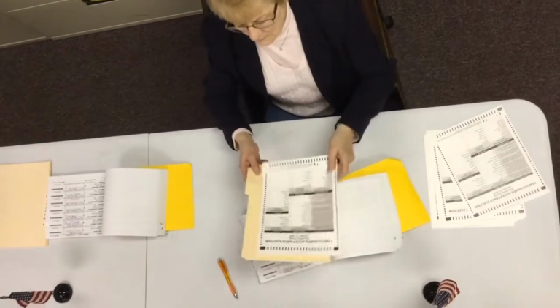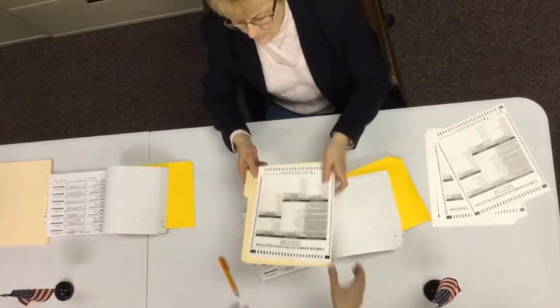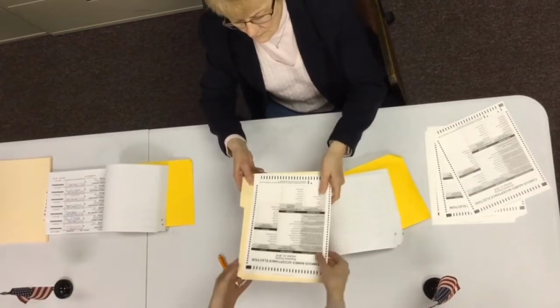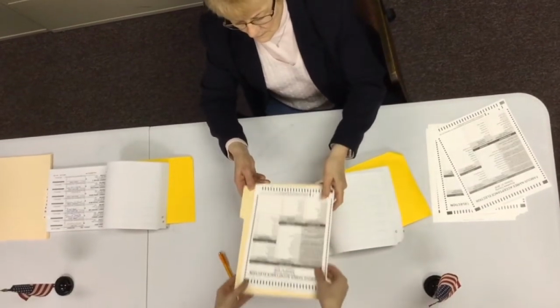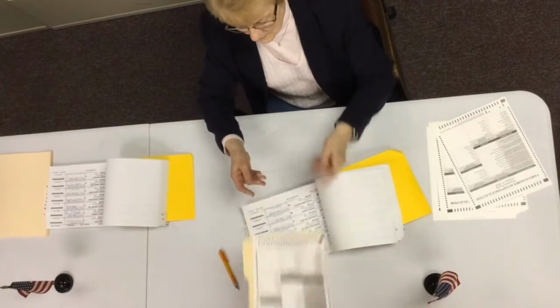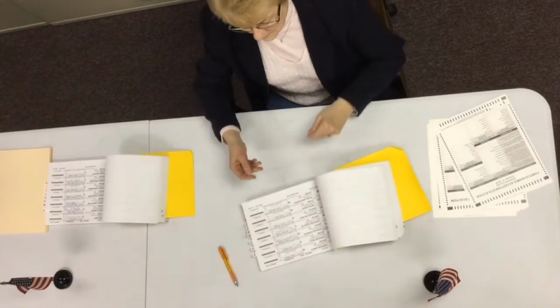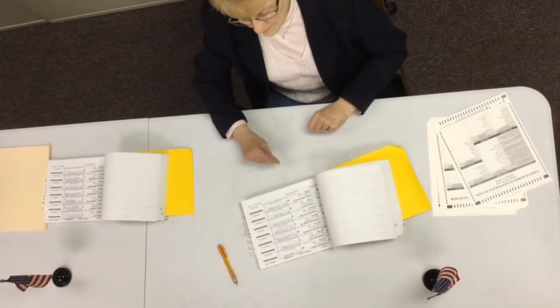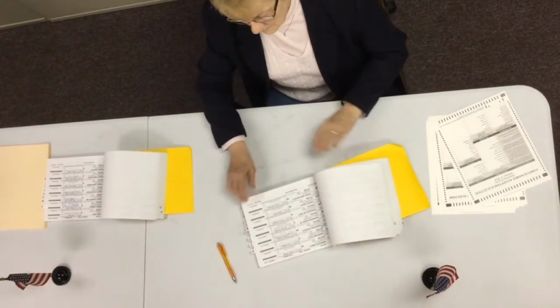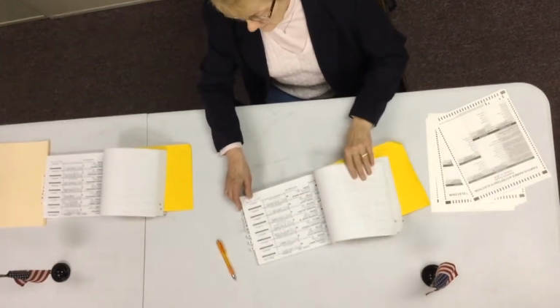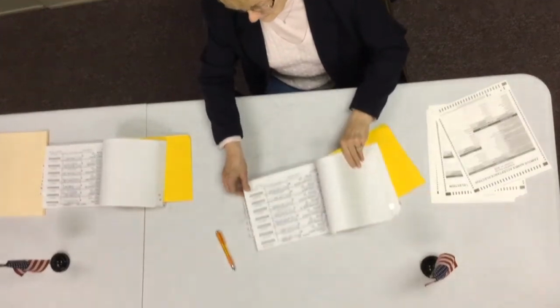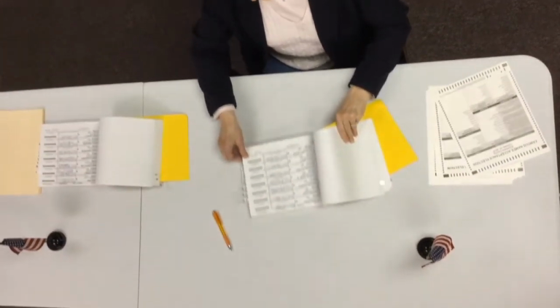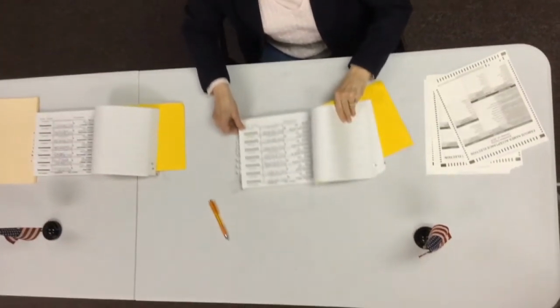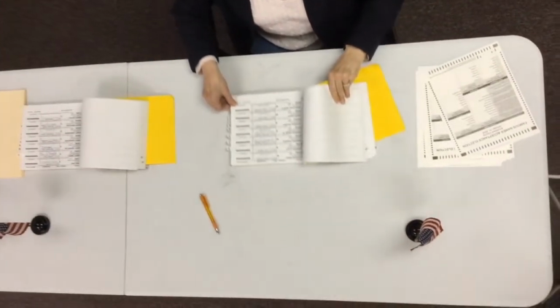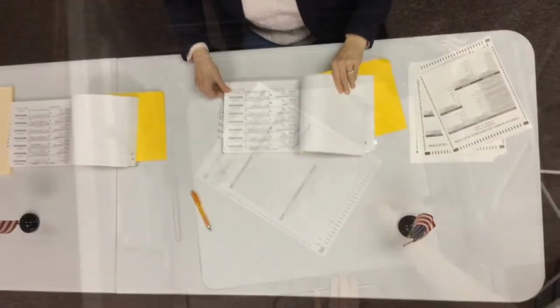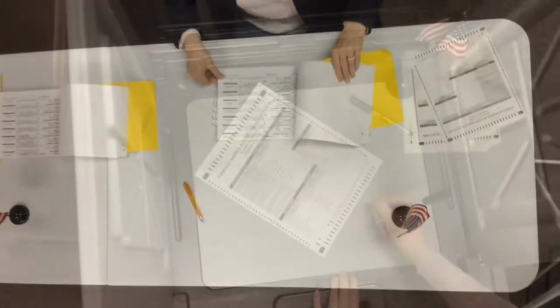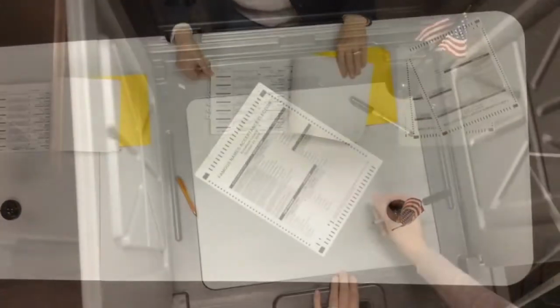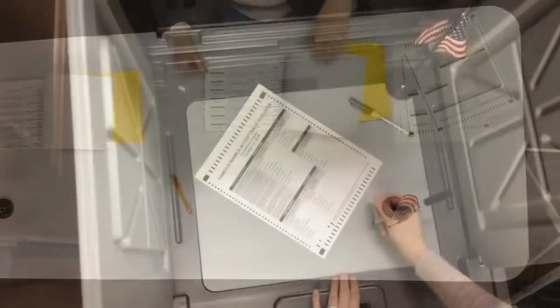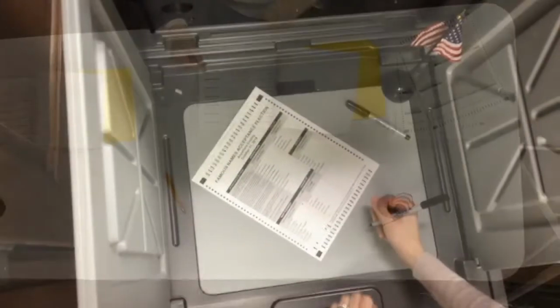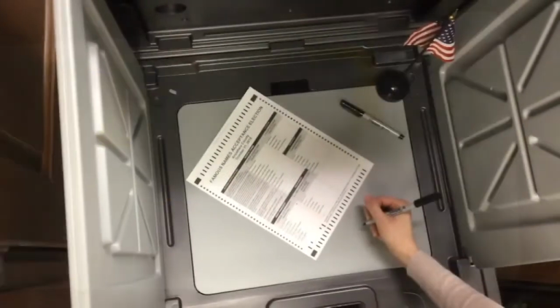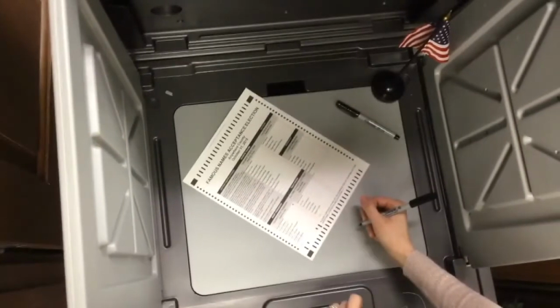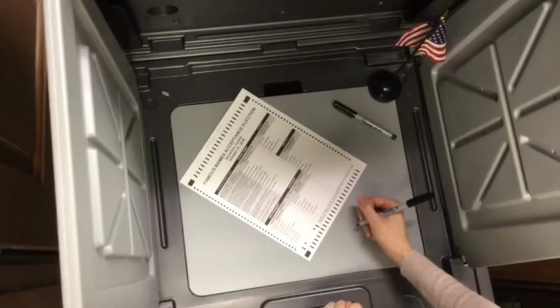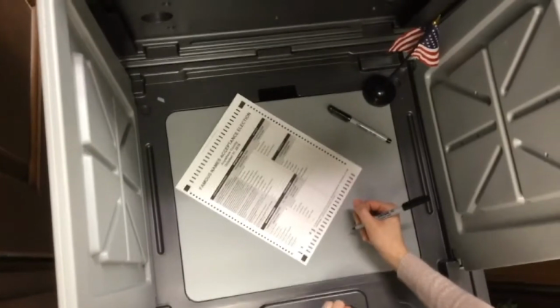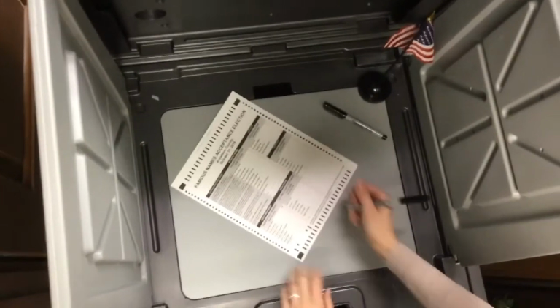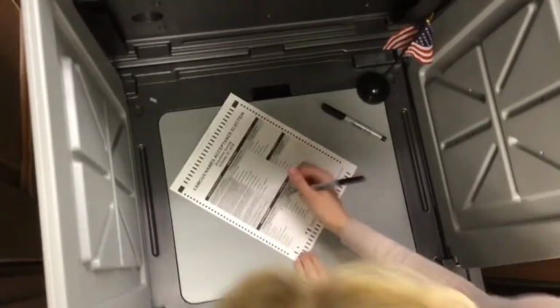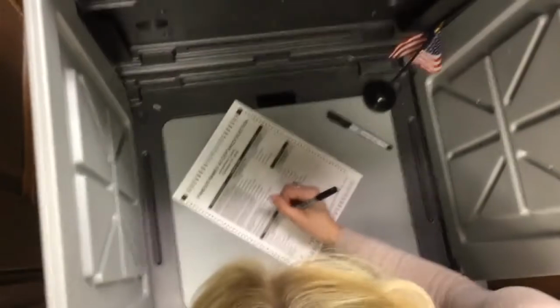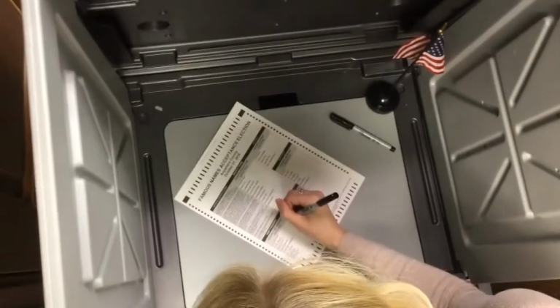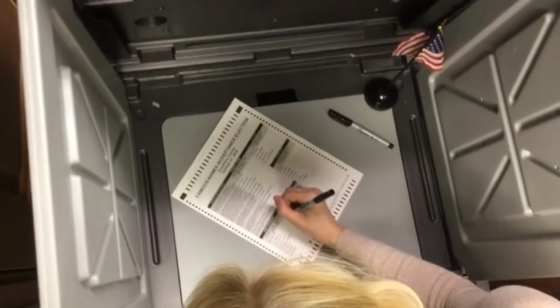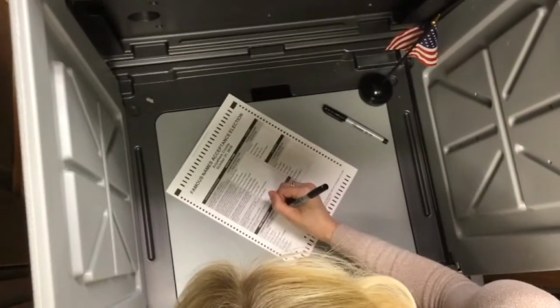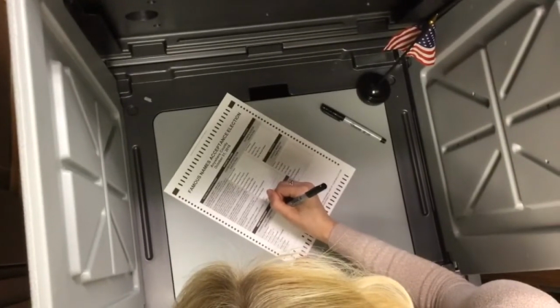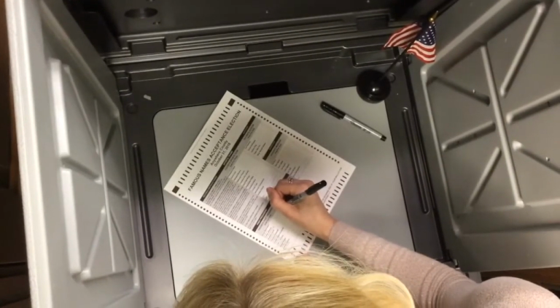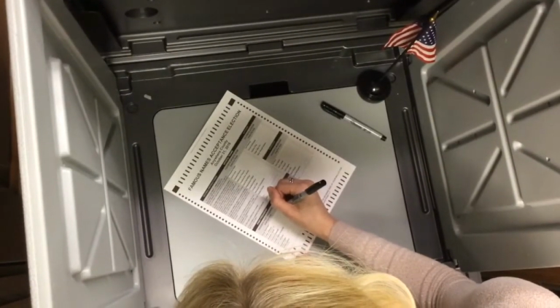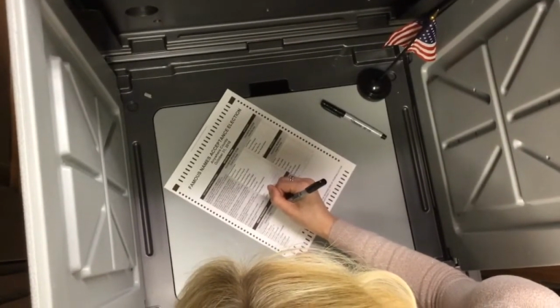After signing the poll book, voters will be handed a paper ballot and a plain folder to place their voted ballot into. Multiple privacy booths will be set up at the polls where voters can vote their ballot in private.